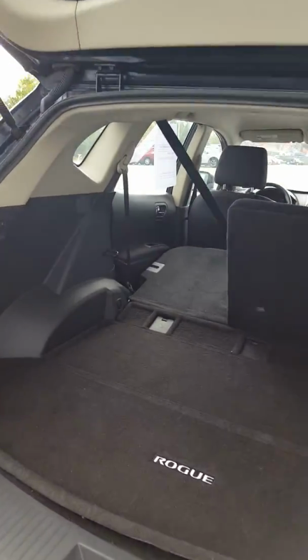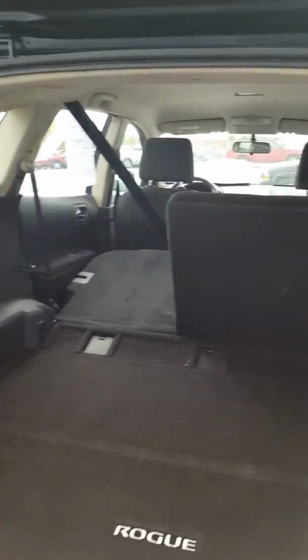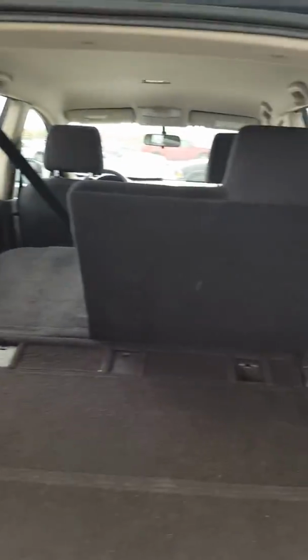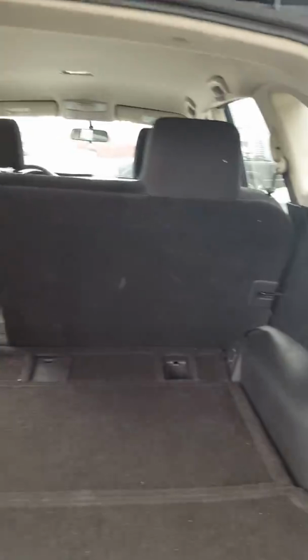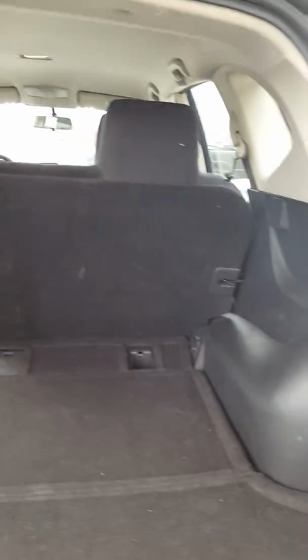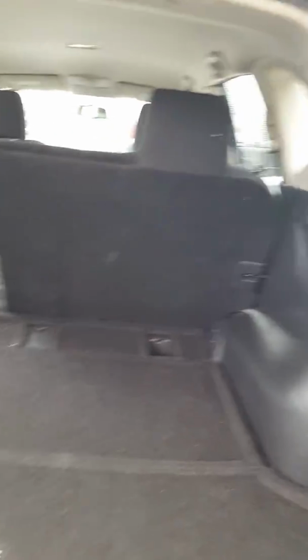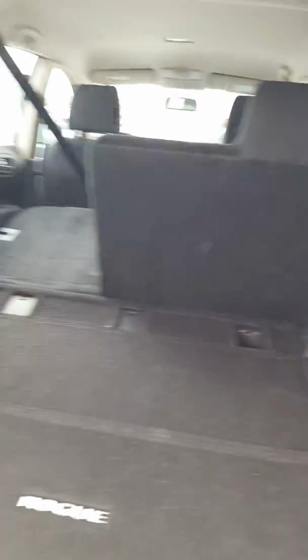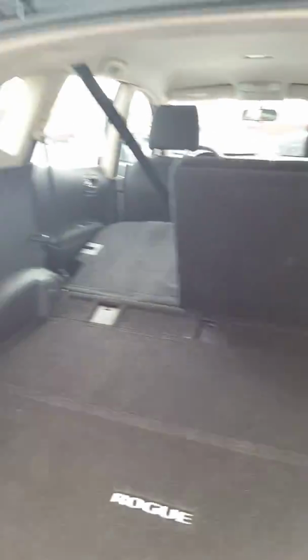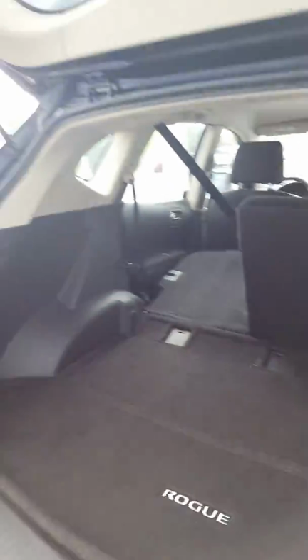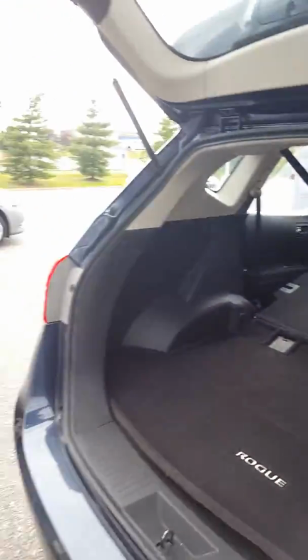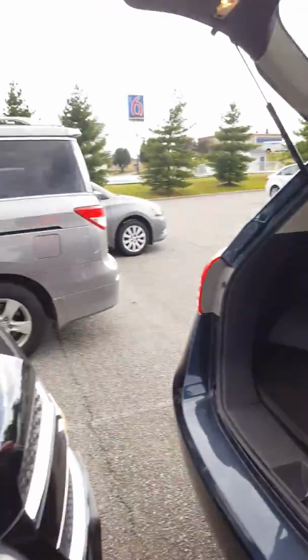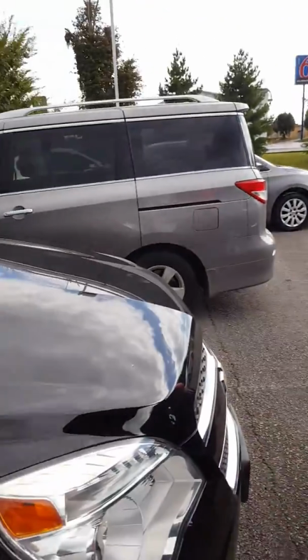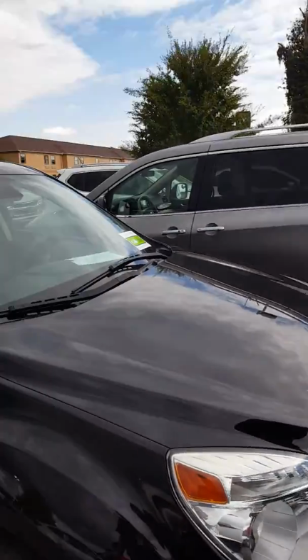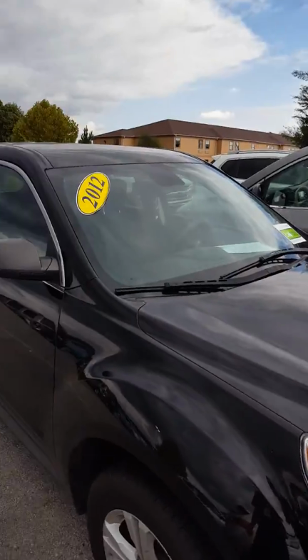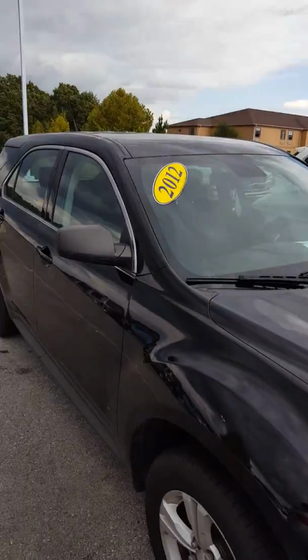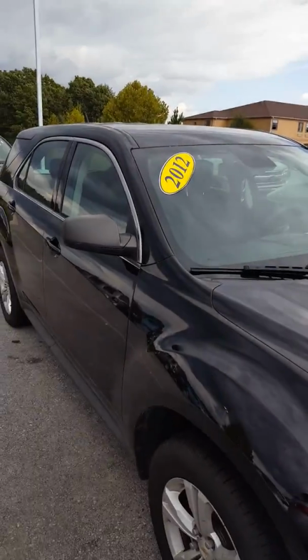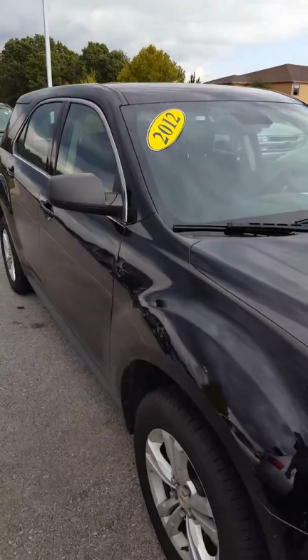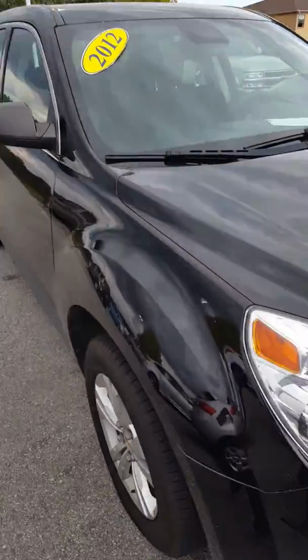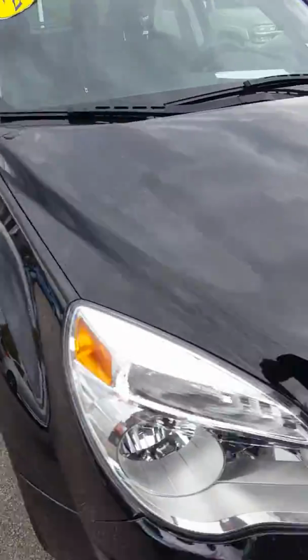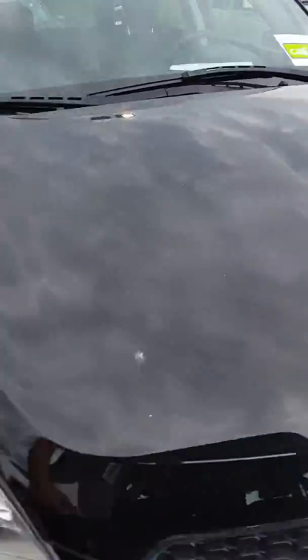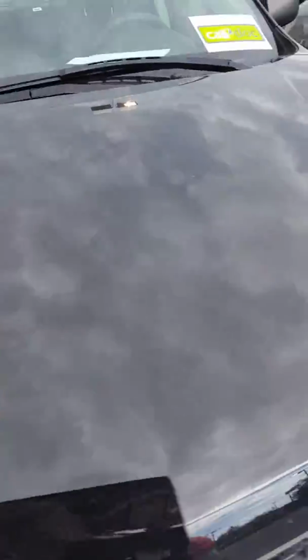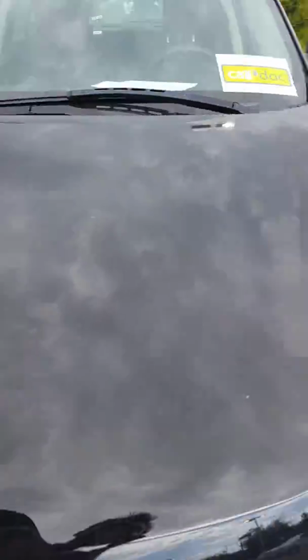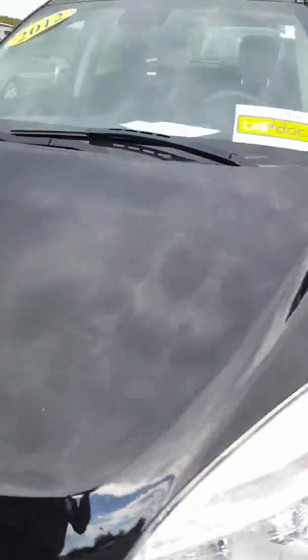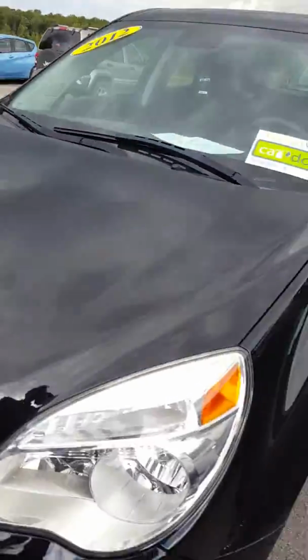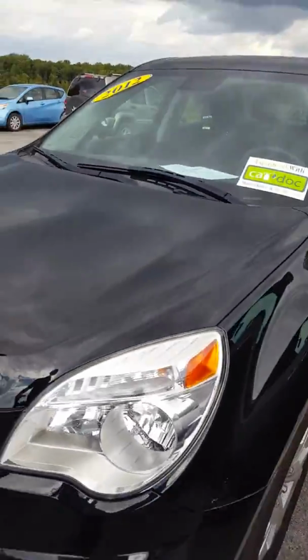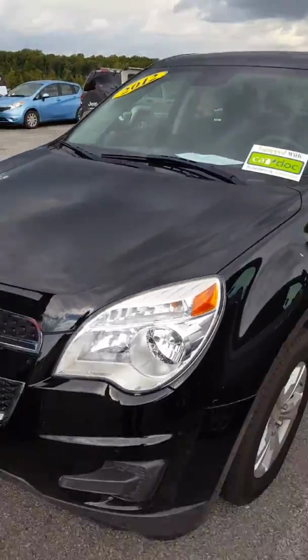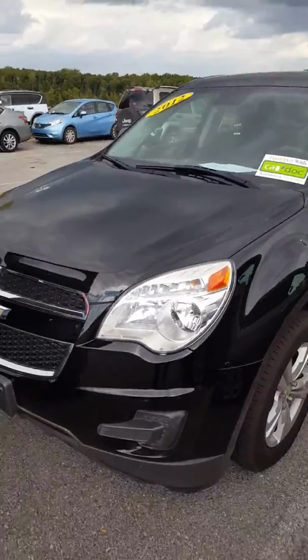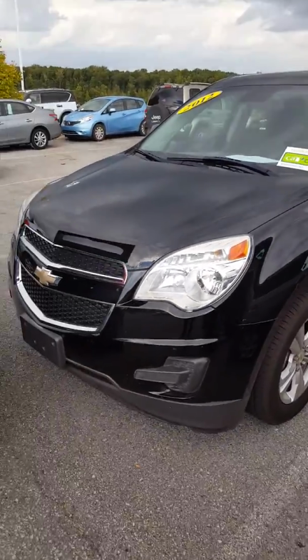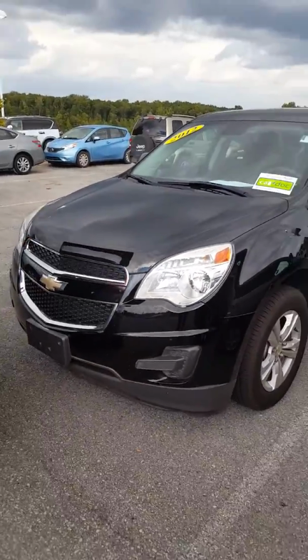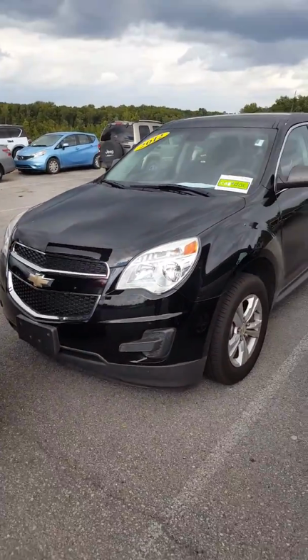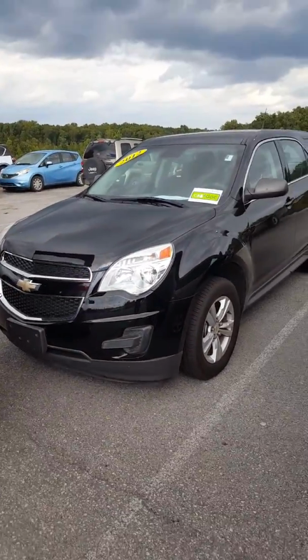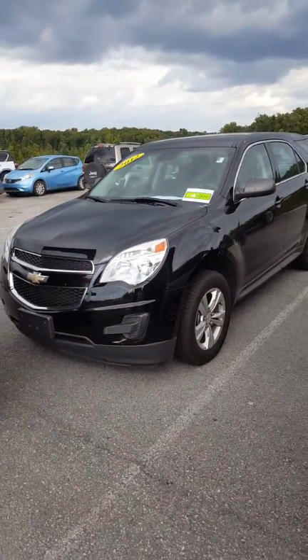Of course you can put the seats down and create a little more cargo space. And also here's another new one that we got — this 2012 — oh I'm sorry, this is actually an Equinox, I apologize — but that one is available.